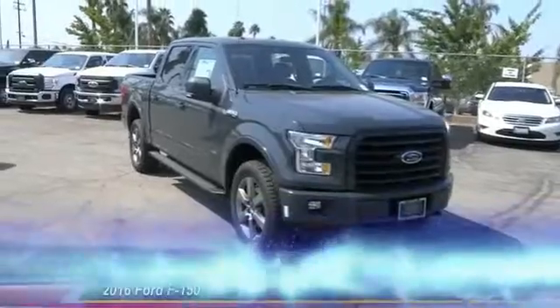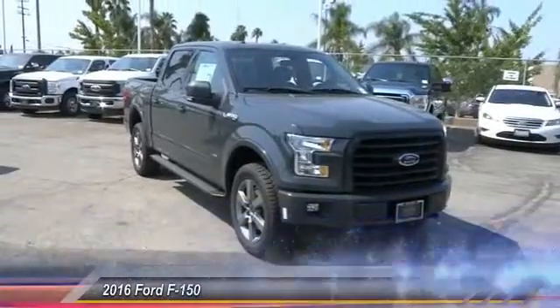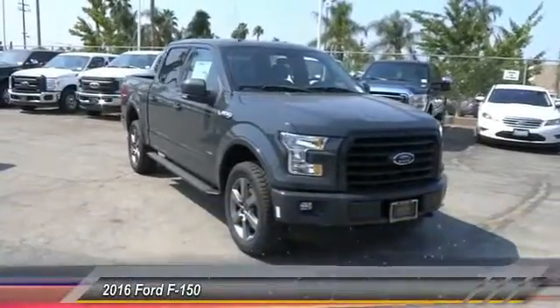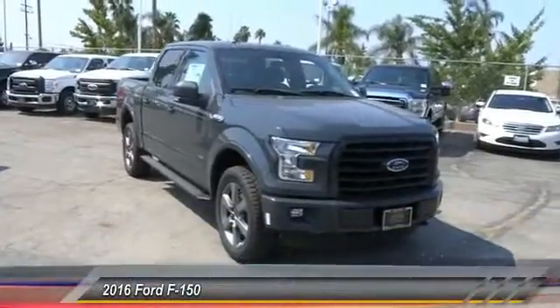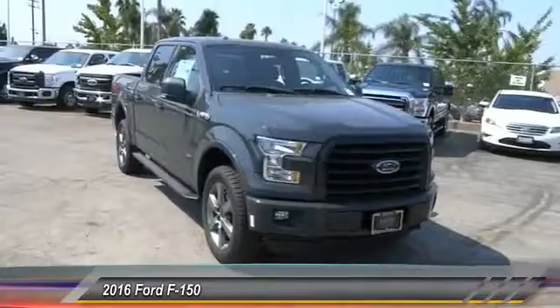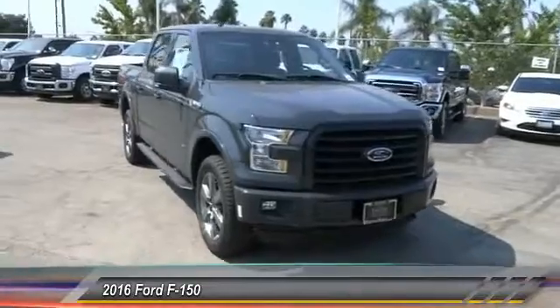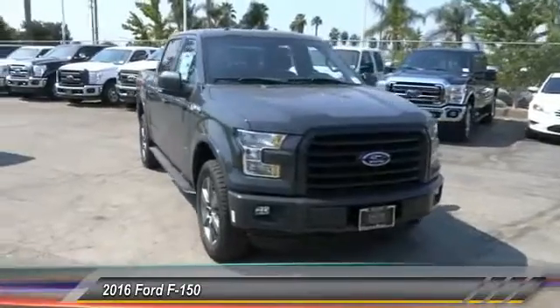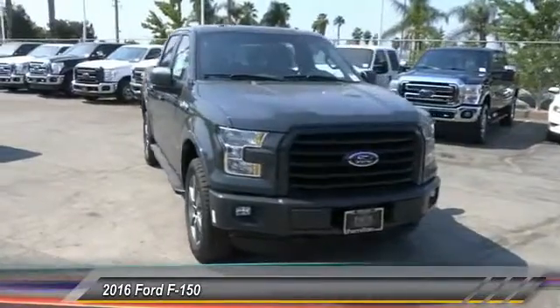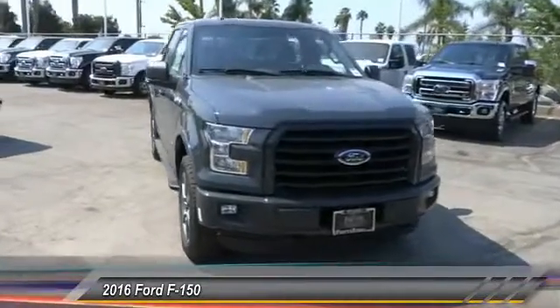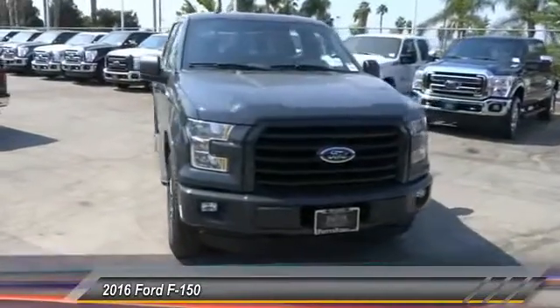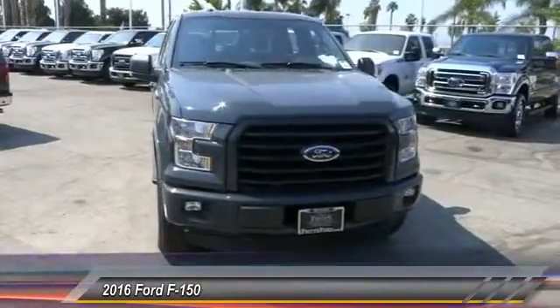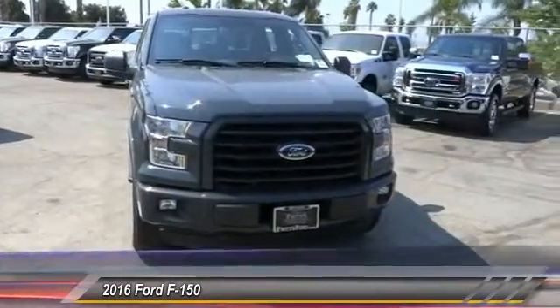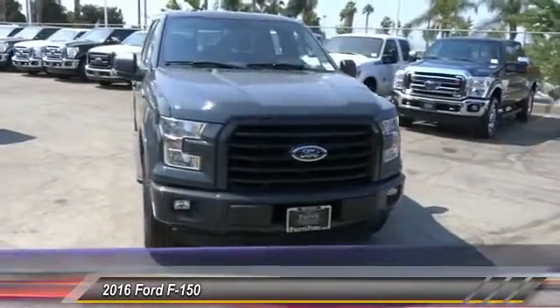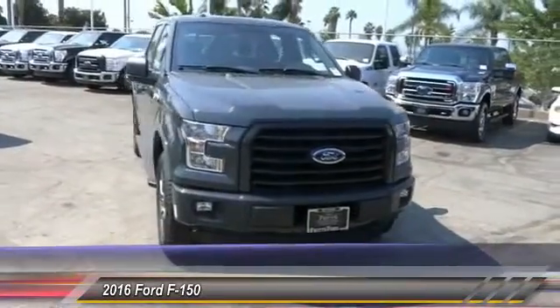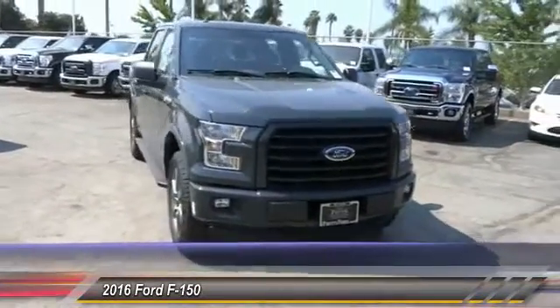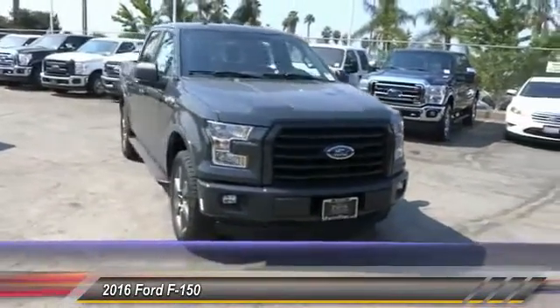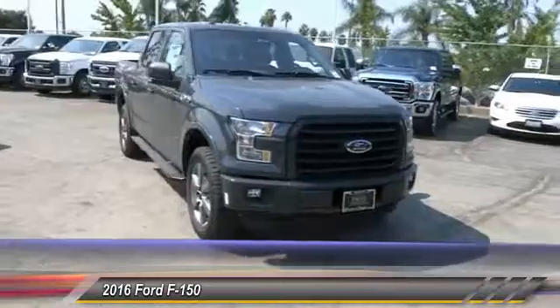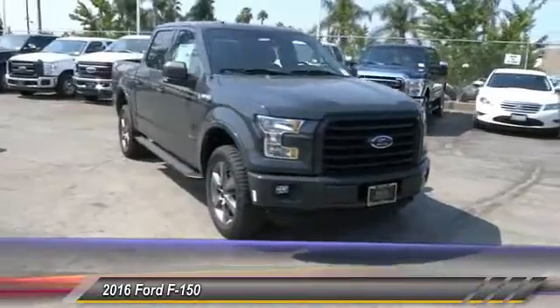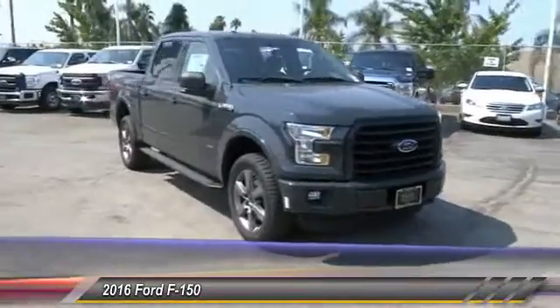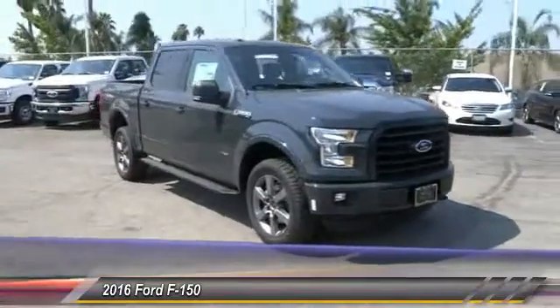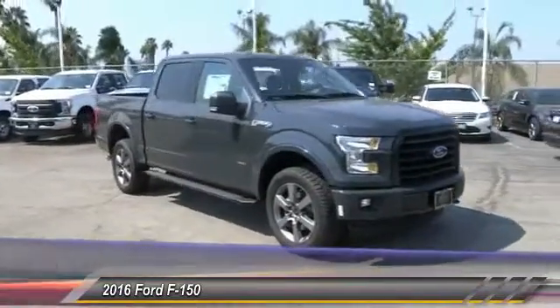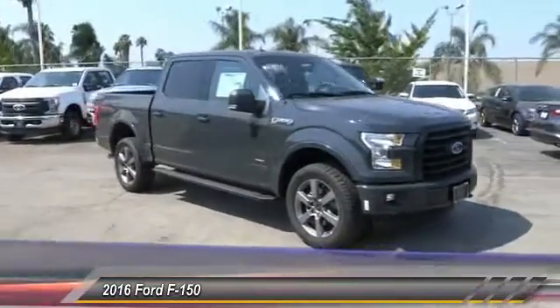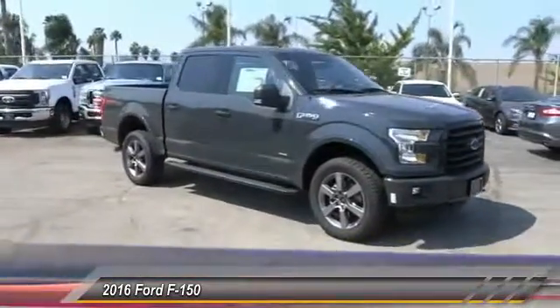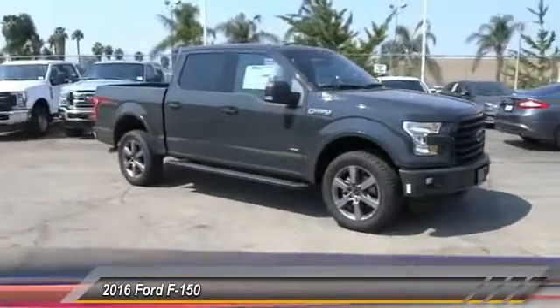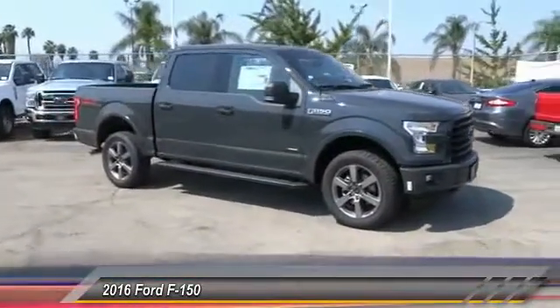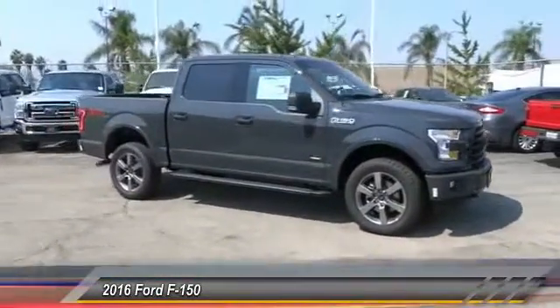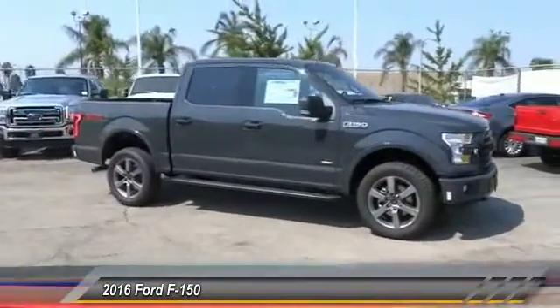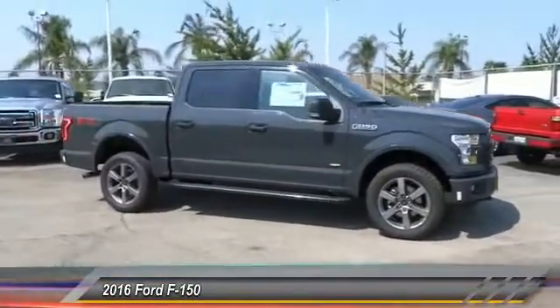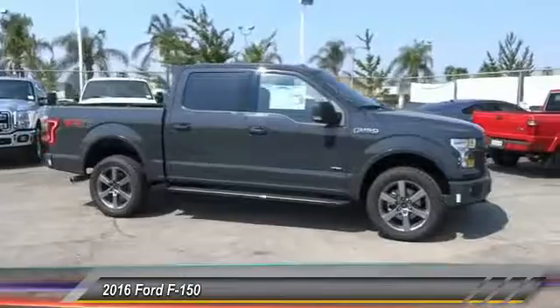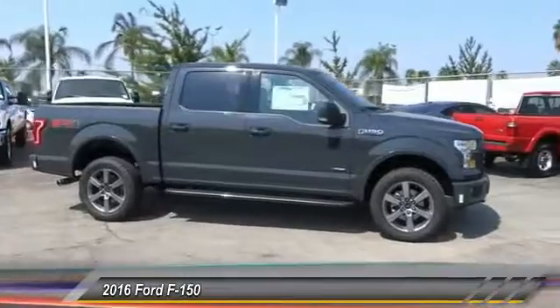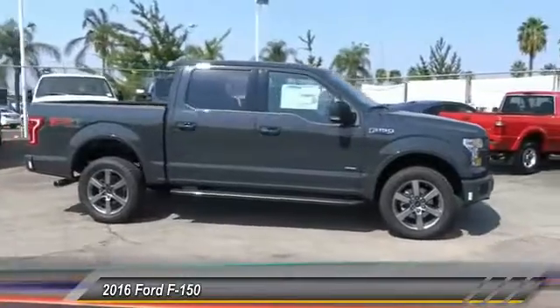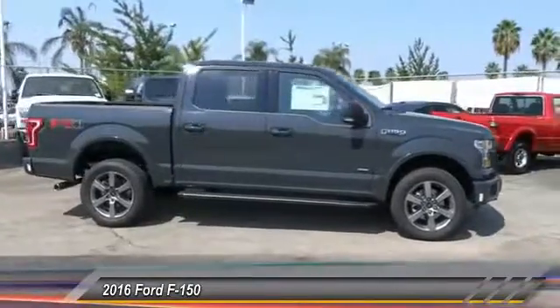2016 F-150. A Ford F-150 knows how to handle any situation. It's built to follow orders, no whining, and is priced below $55,000. This vehicle has less than 100 miles.